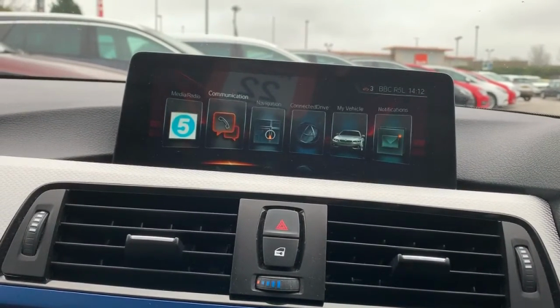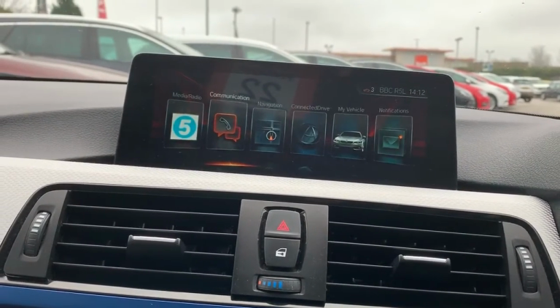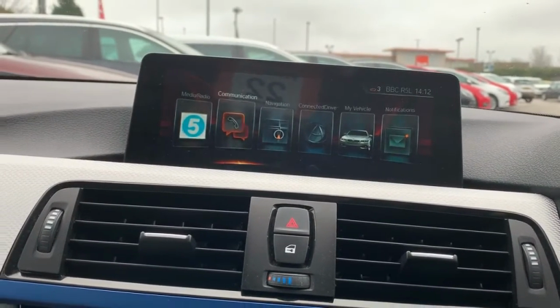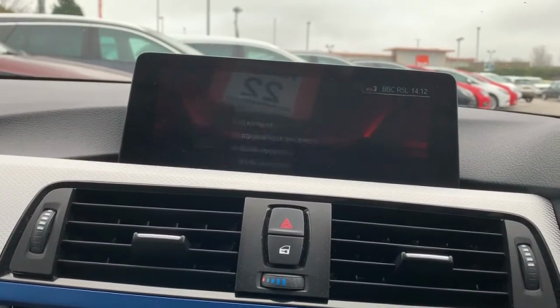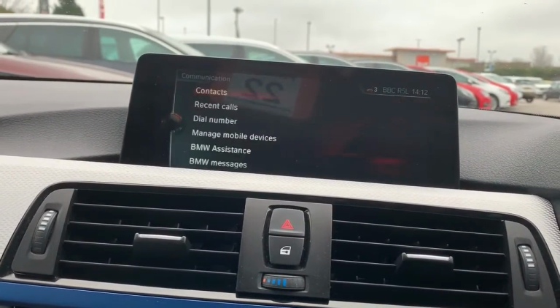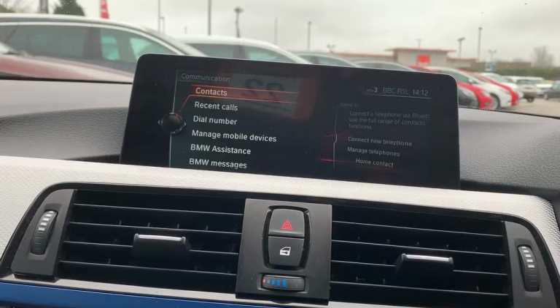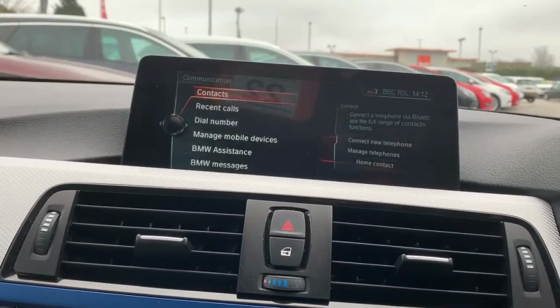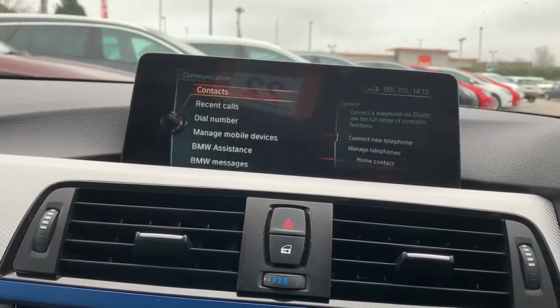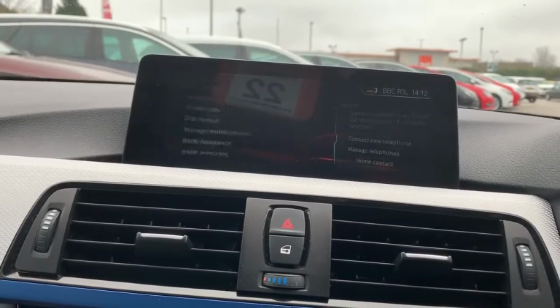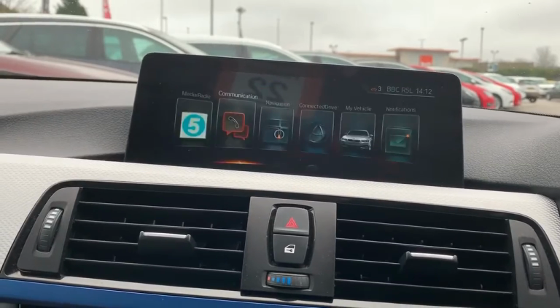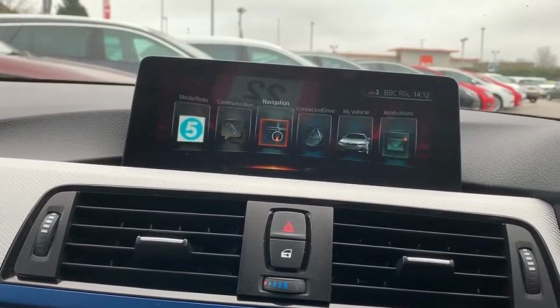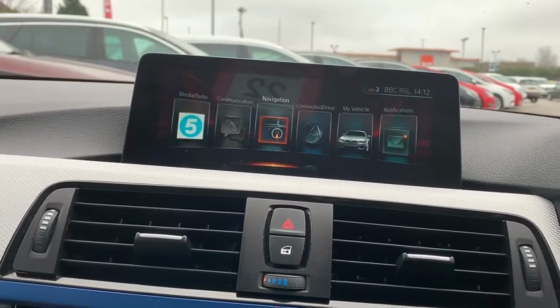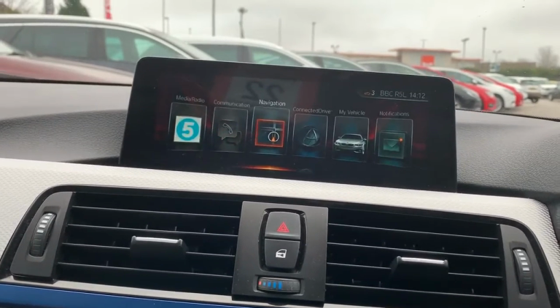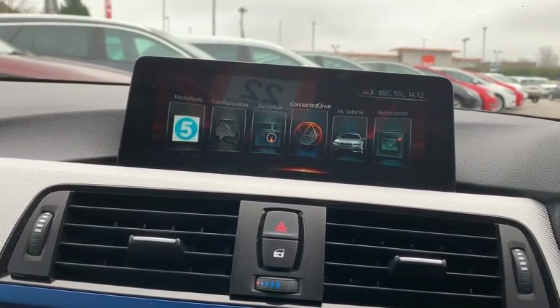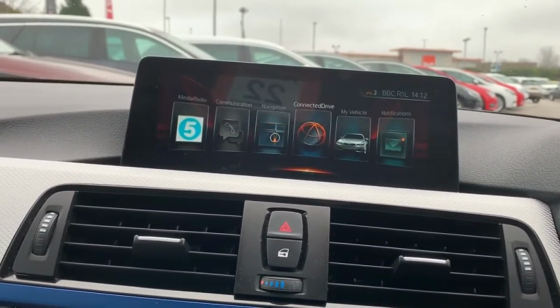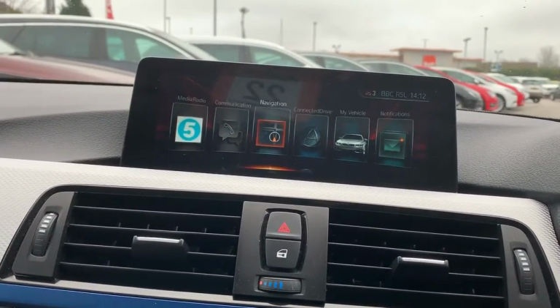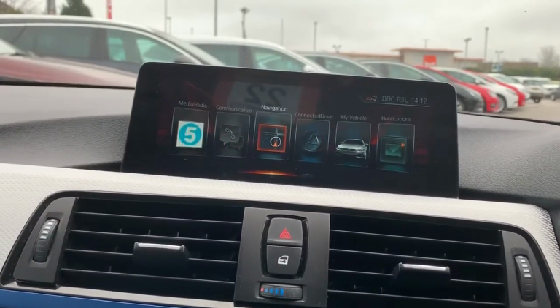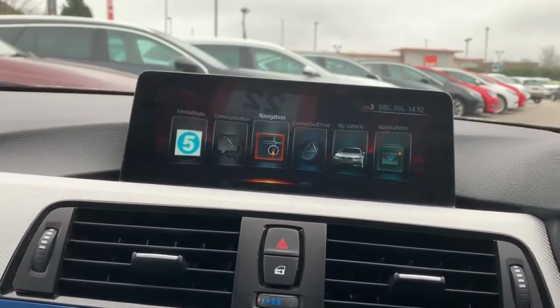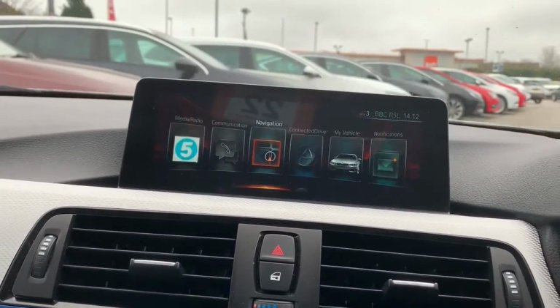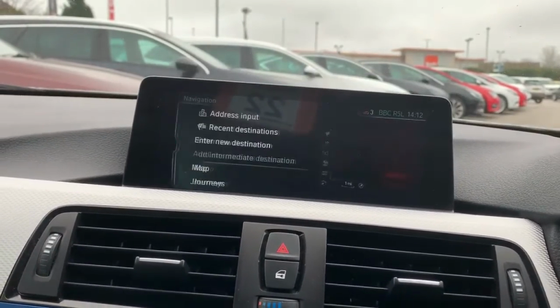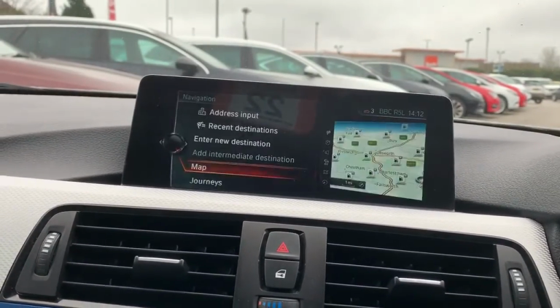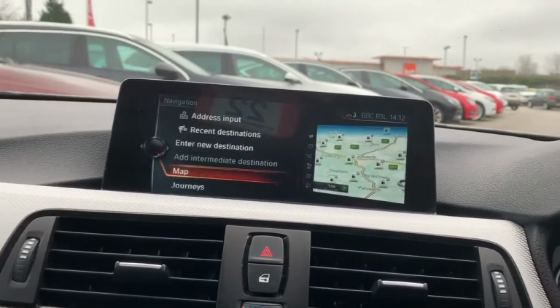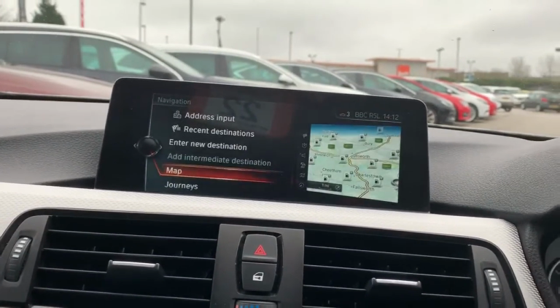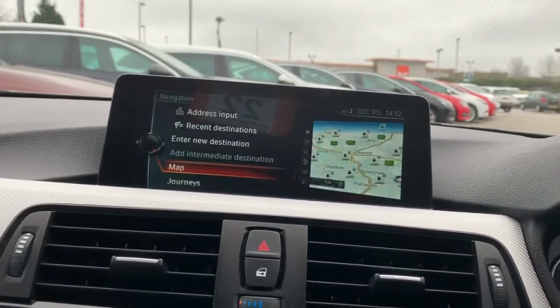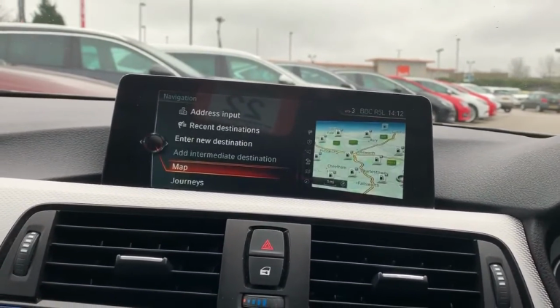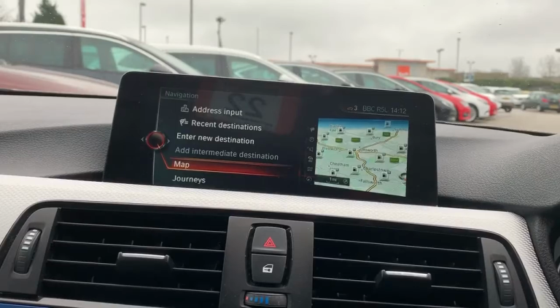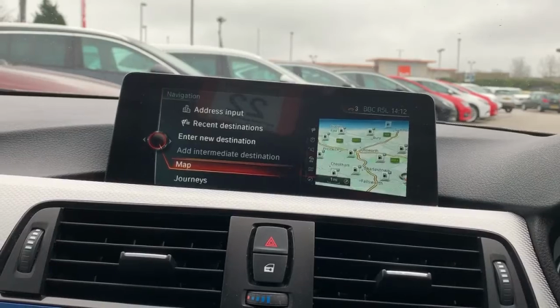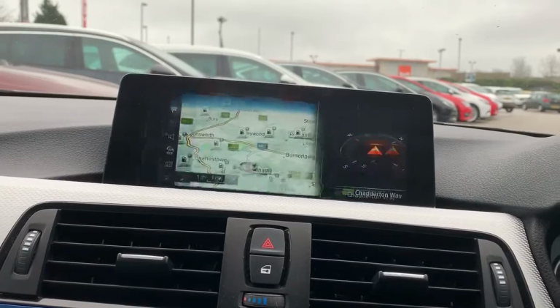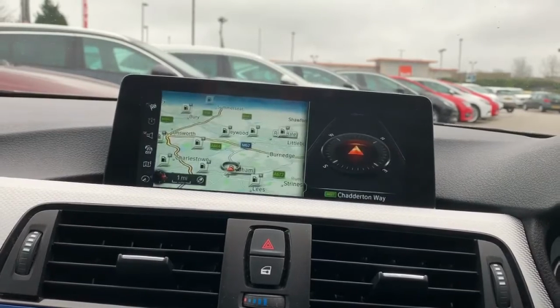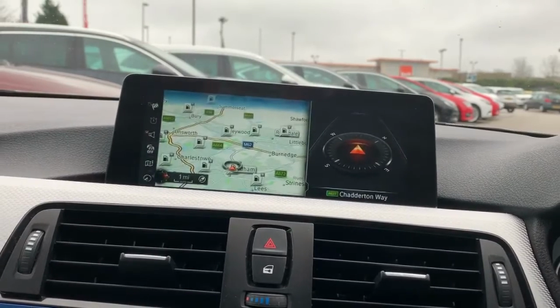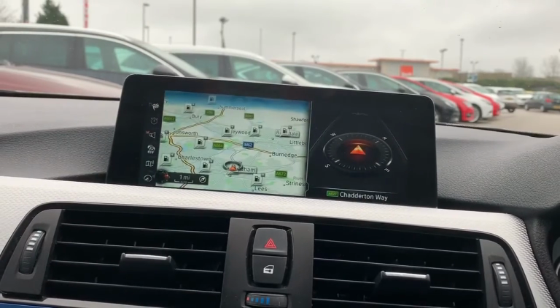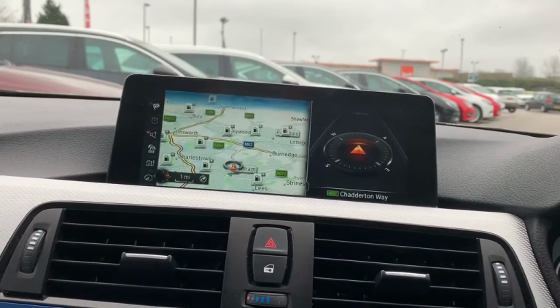For communication, that's for your Bluetooth as well as your USB. We also have satellite navigation — just going into full screen mode for that.